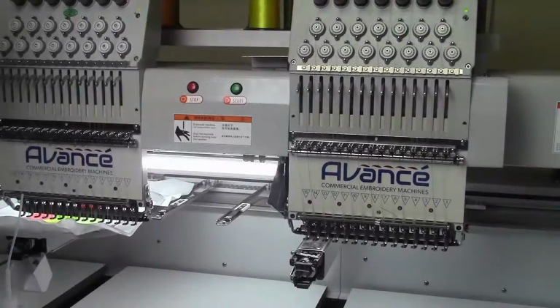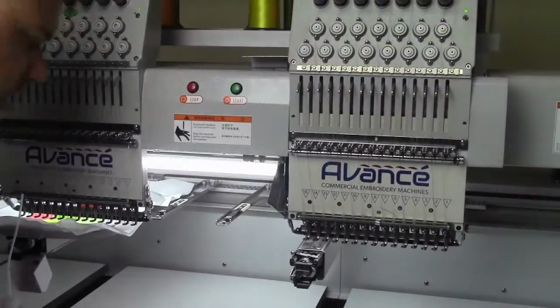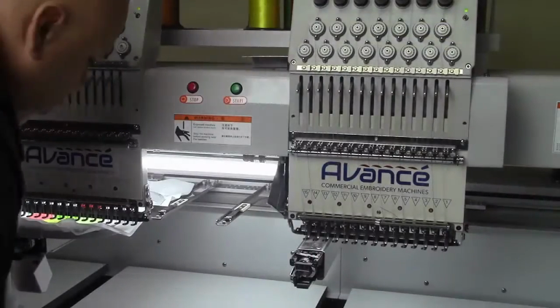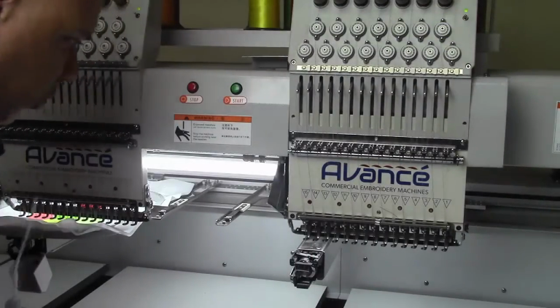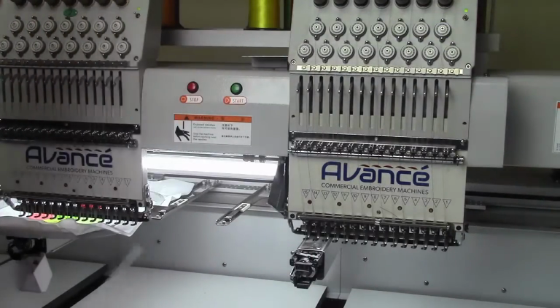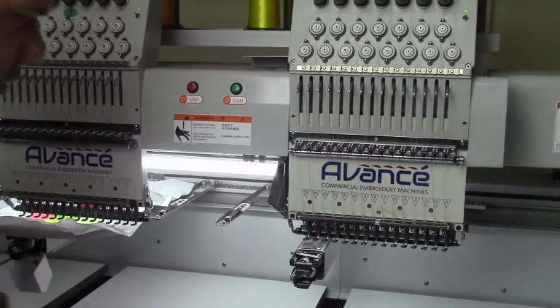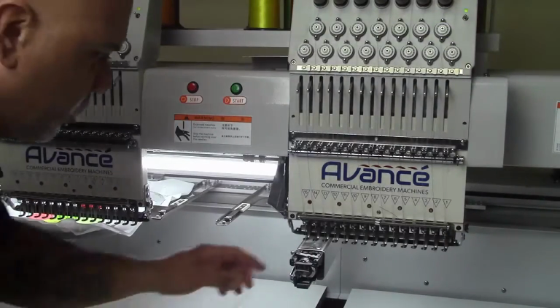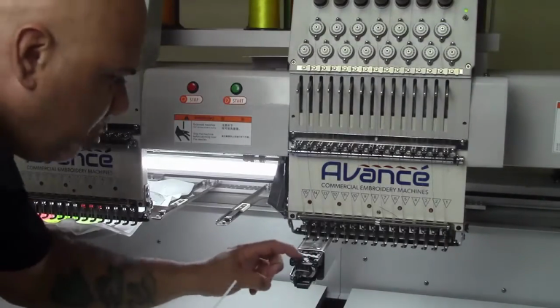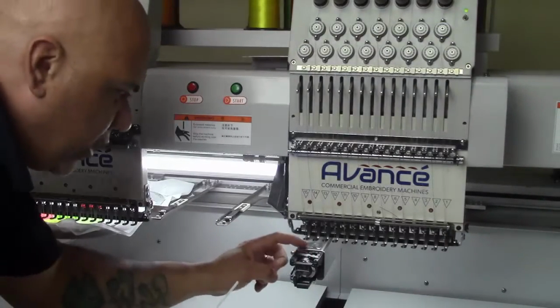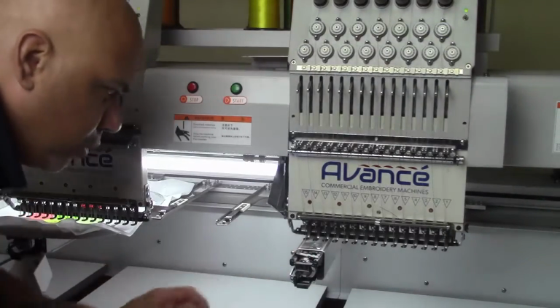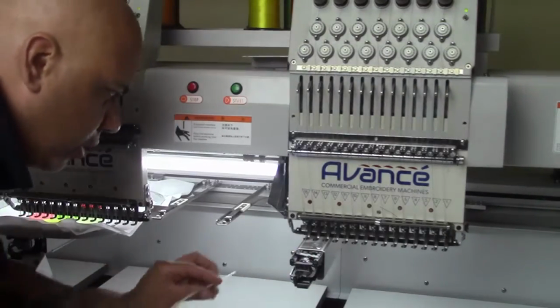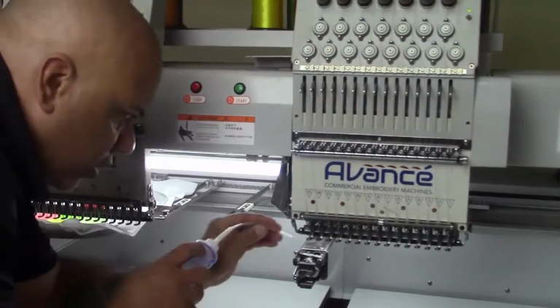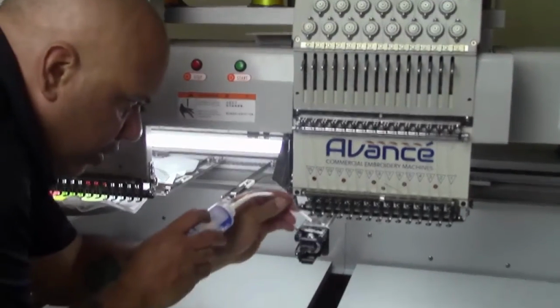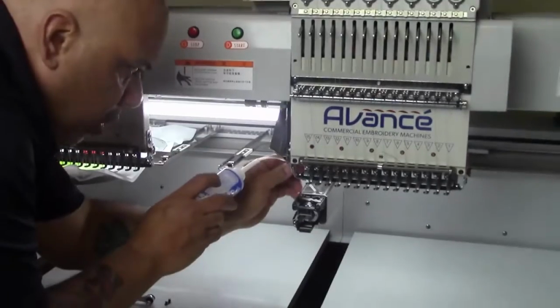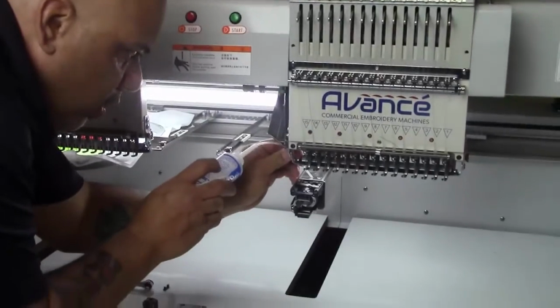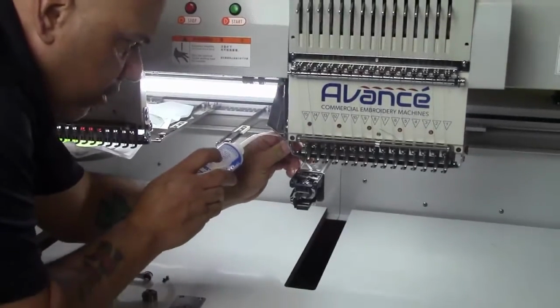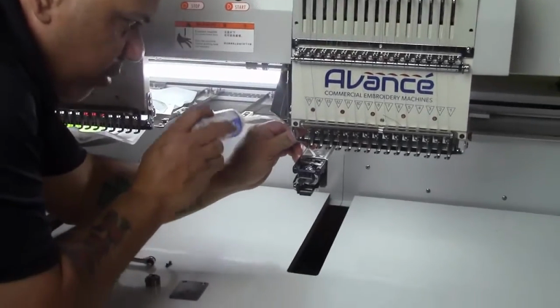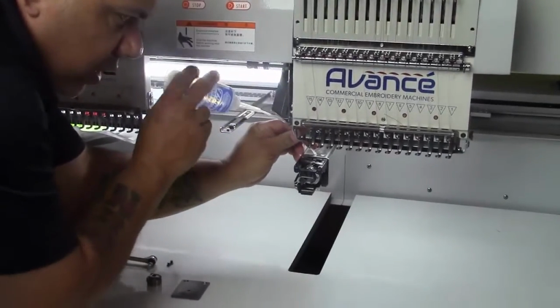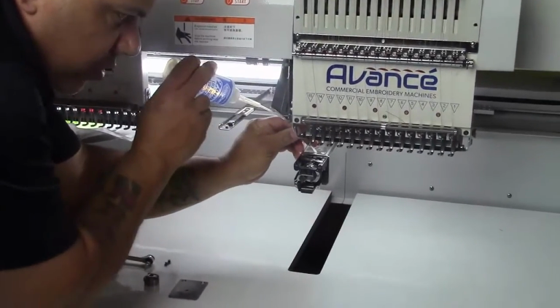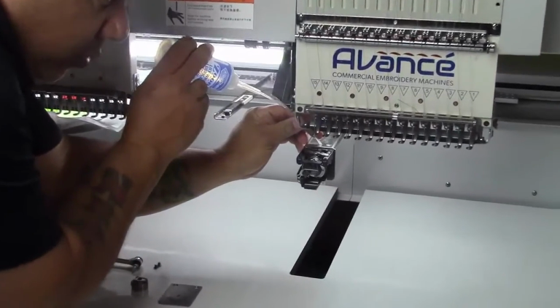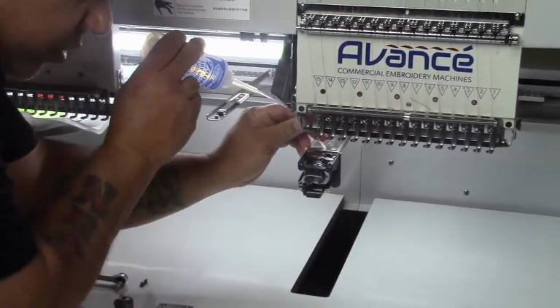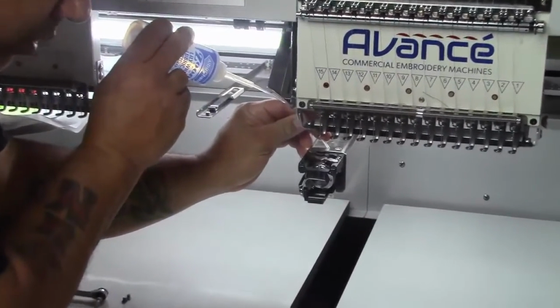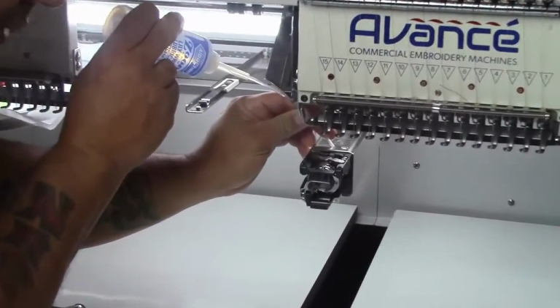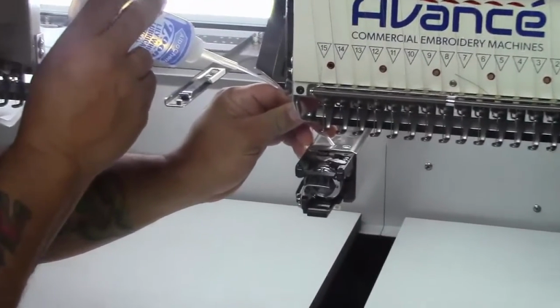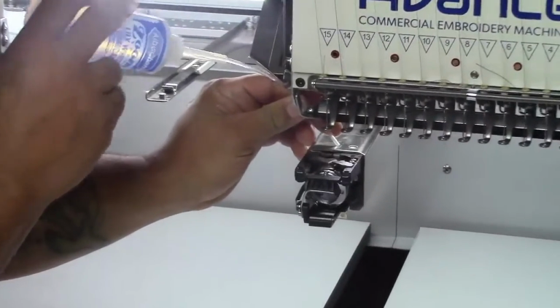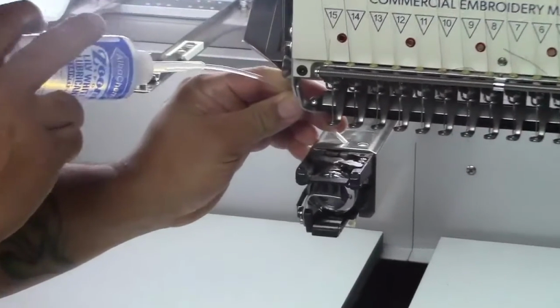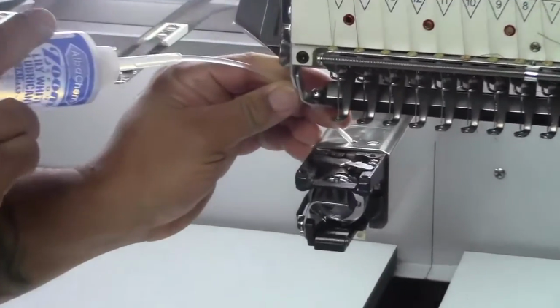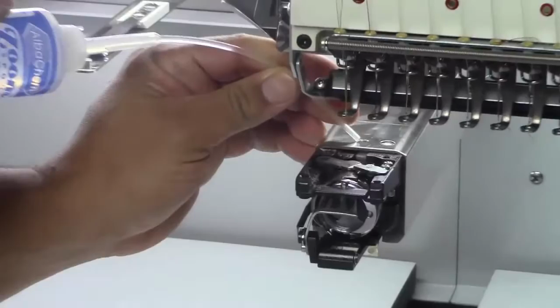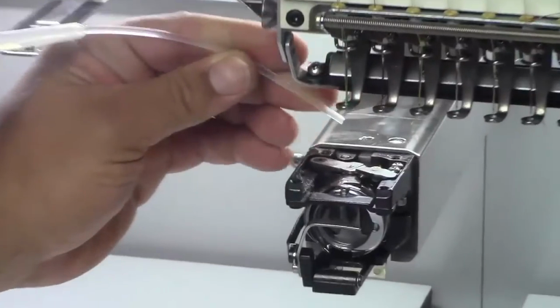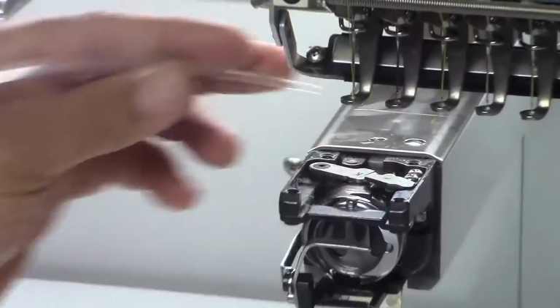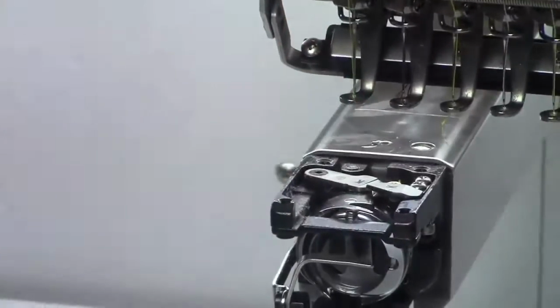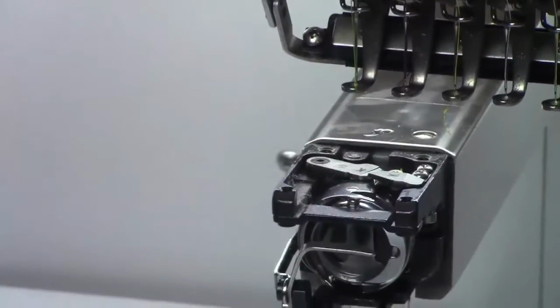Our next oiling point is going to be right behind the rotary hook. You're going to see a small hole on there — basically the same process. We're going to squeeze and make sure we get a couple drops in there, and that's about it.